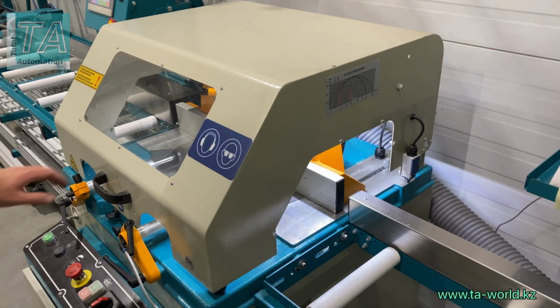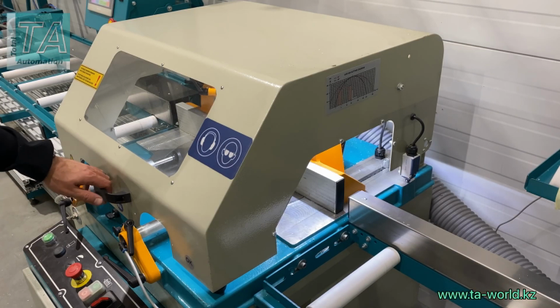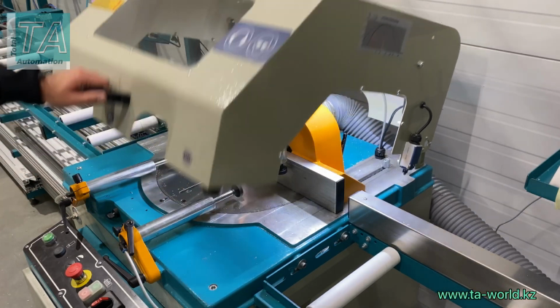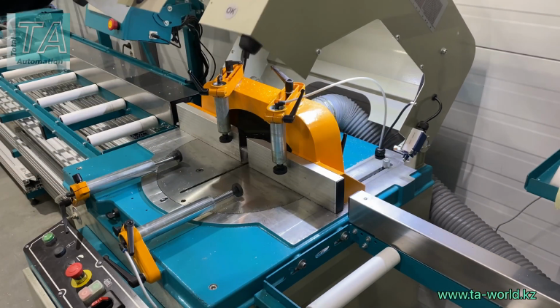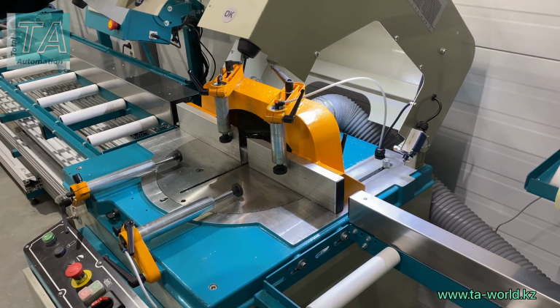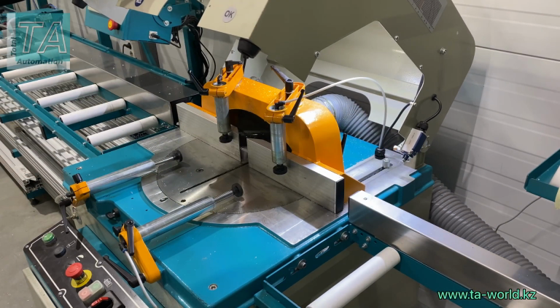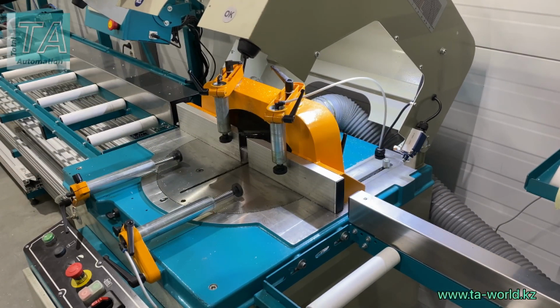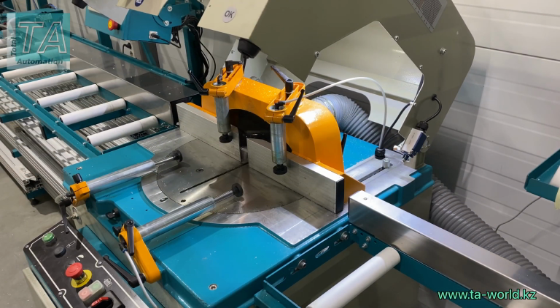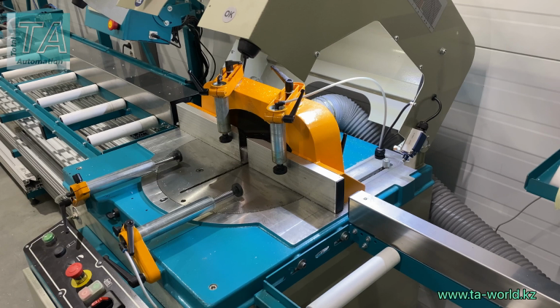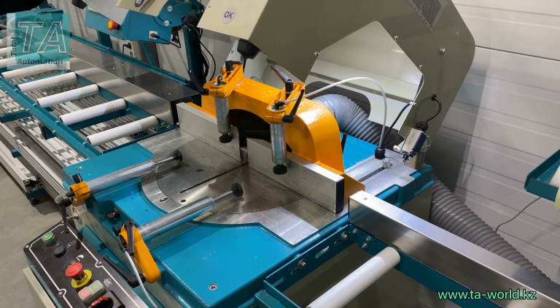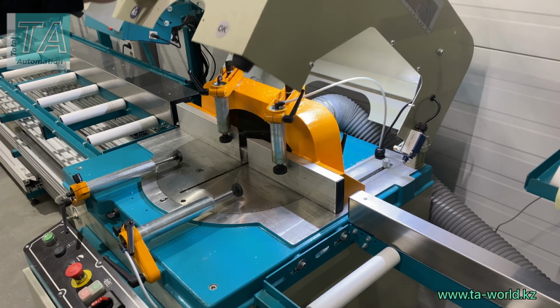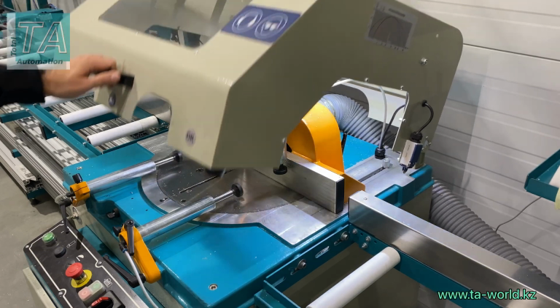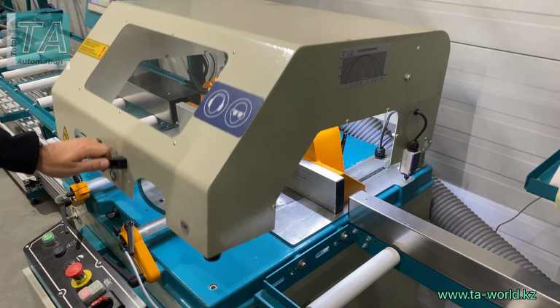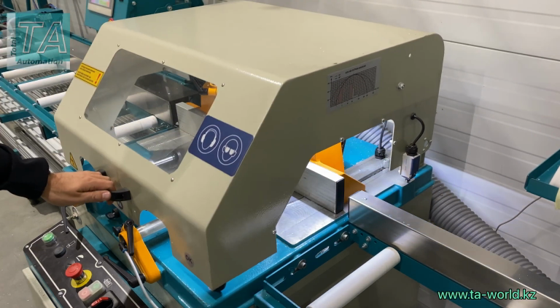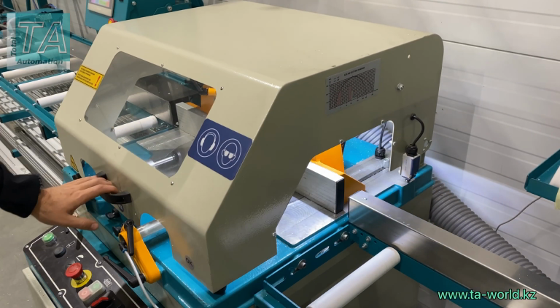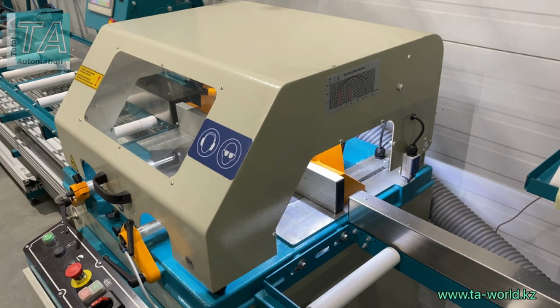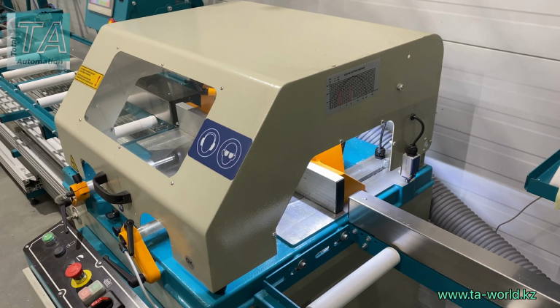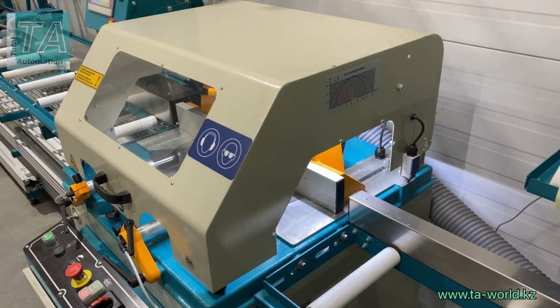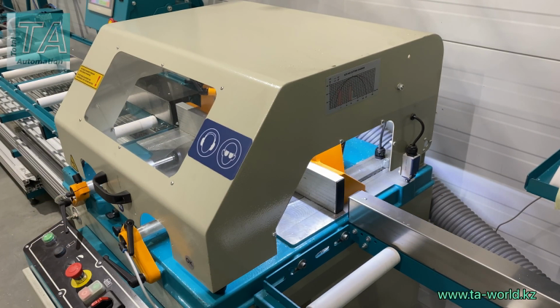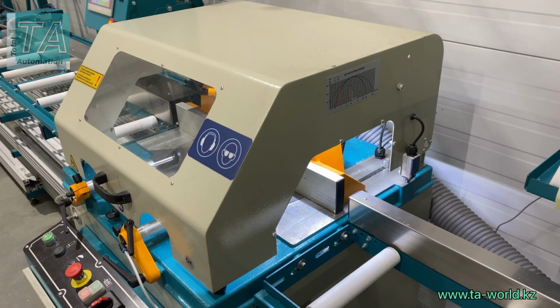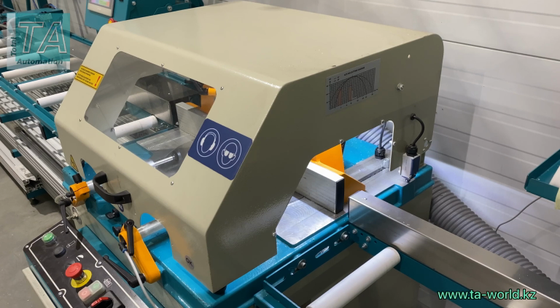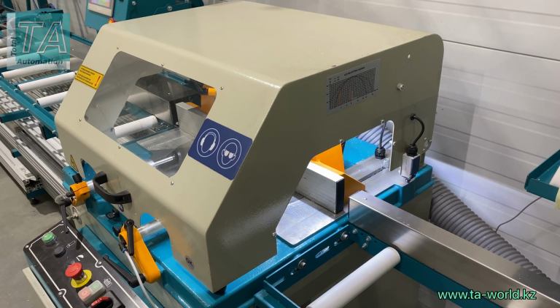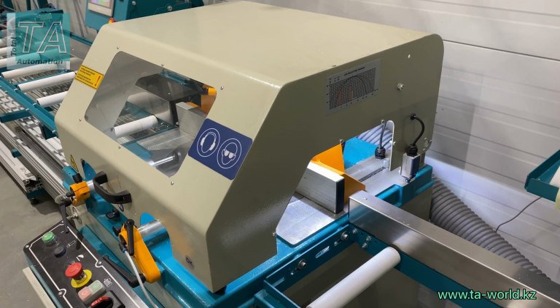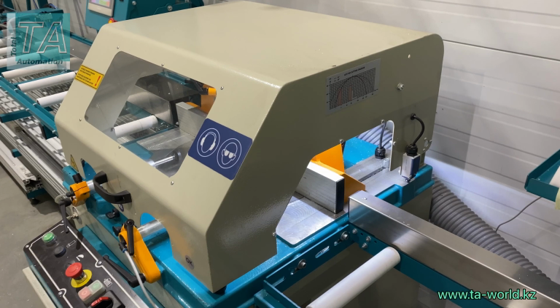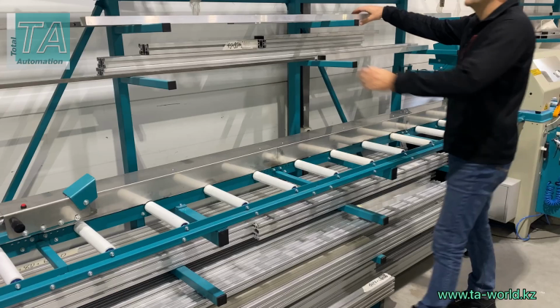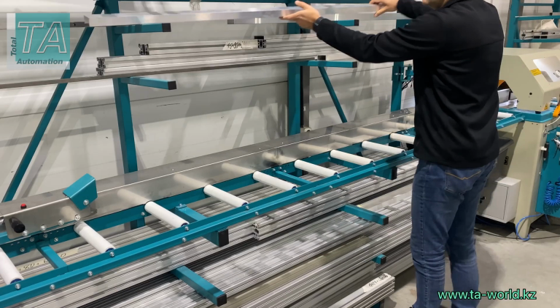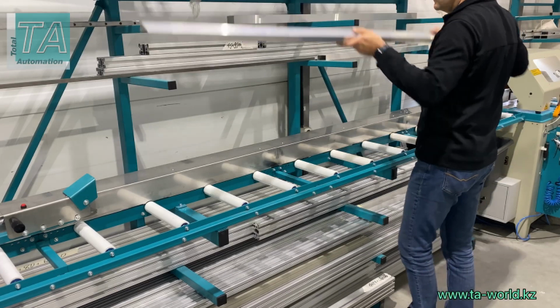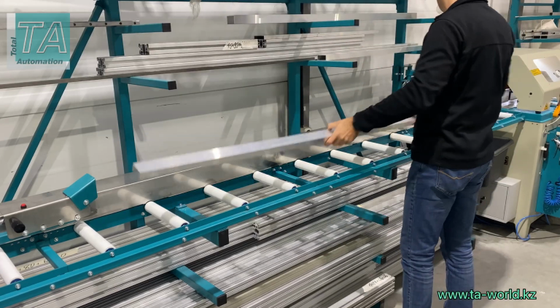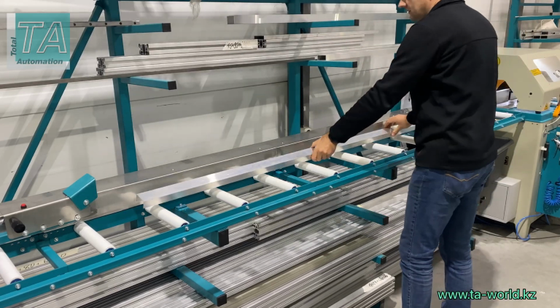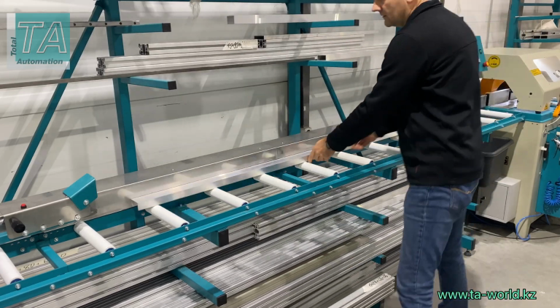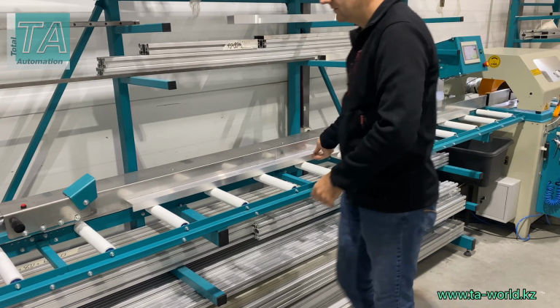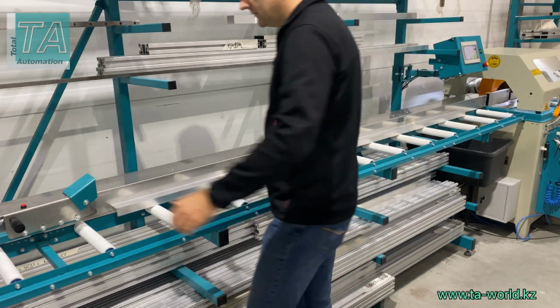As you can see, this version is equipped with an aluminum saw with 420 mm diameter blades. The line can be complemented by any saw or any other device such as a drilling machine or a punch press.